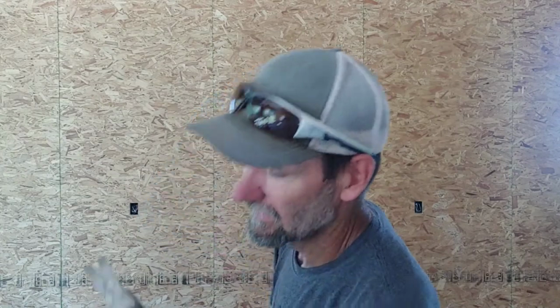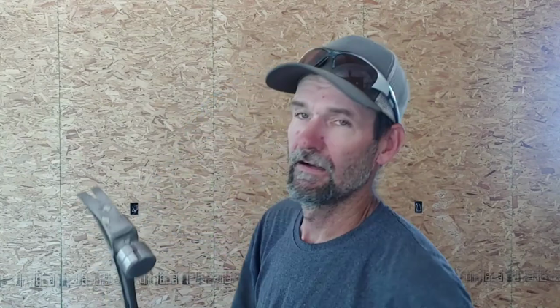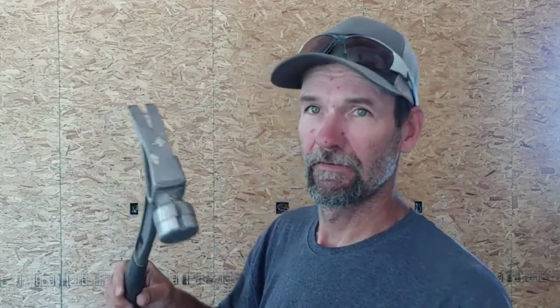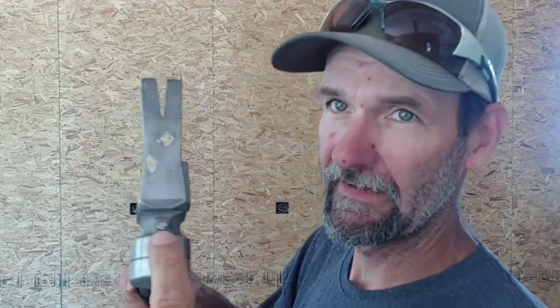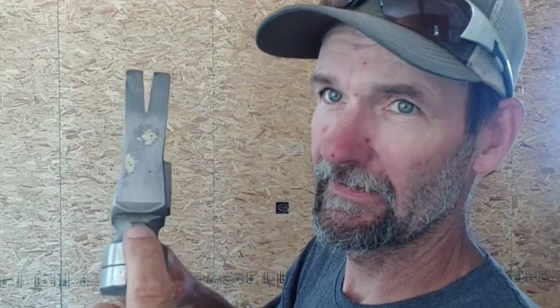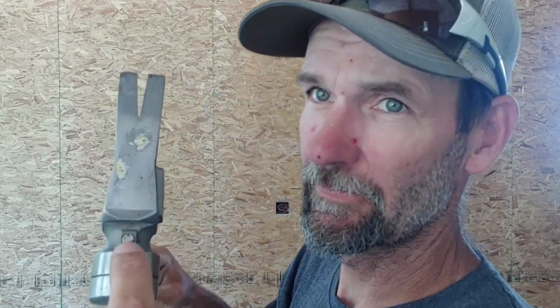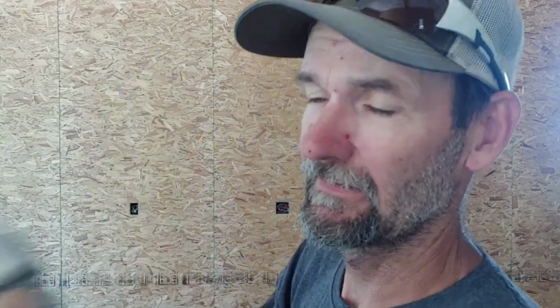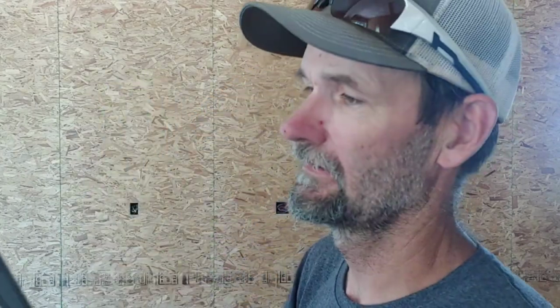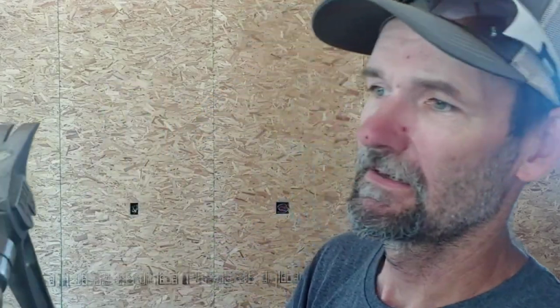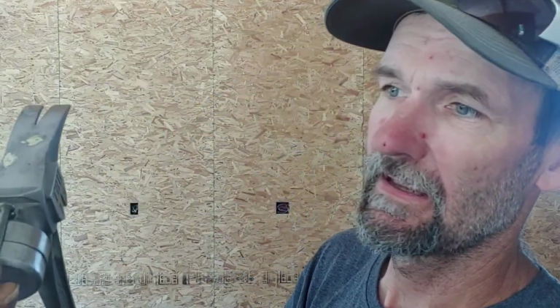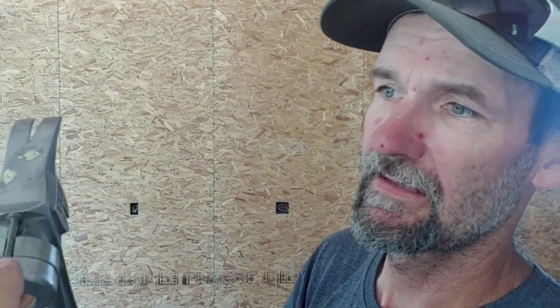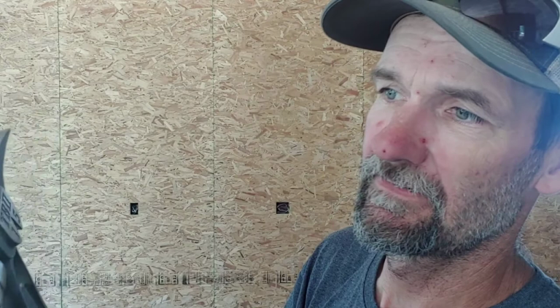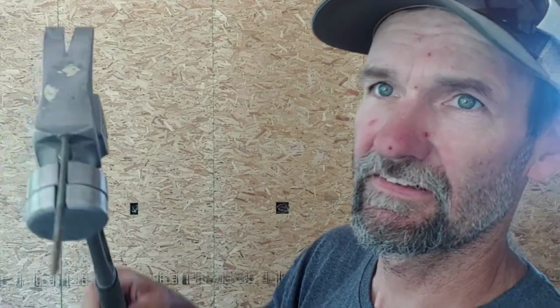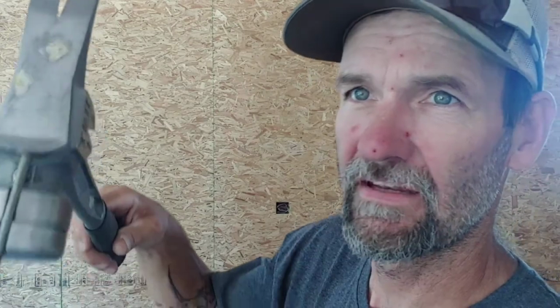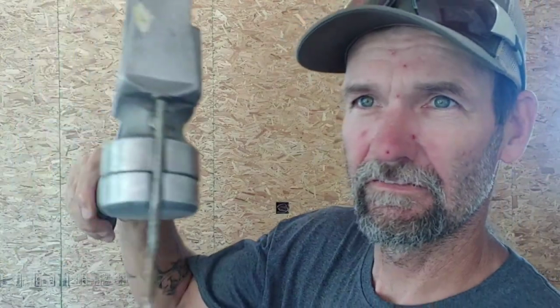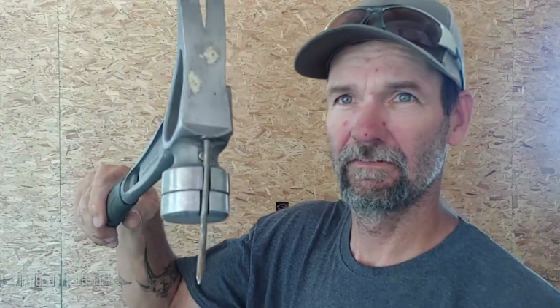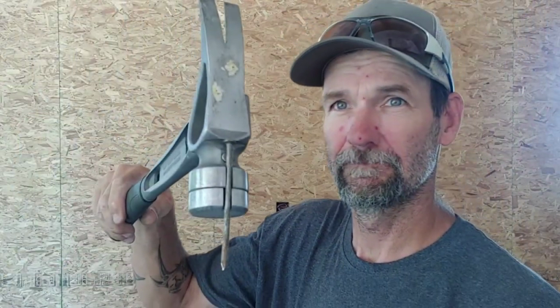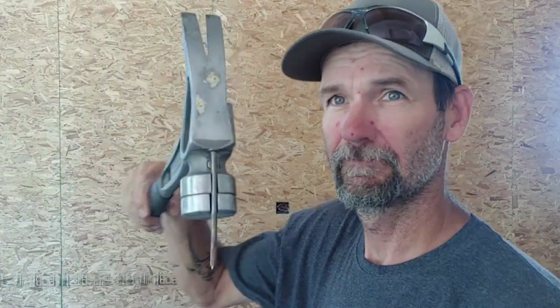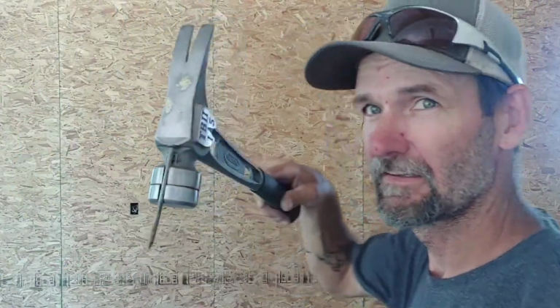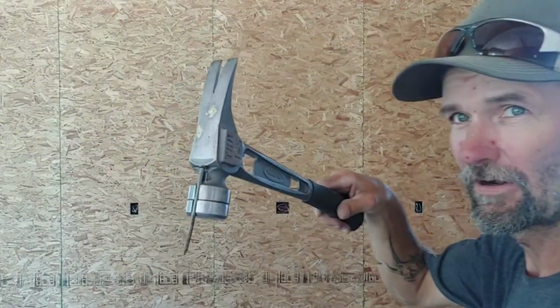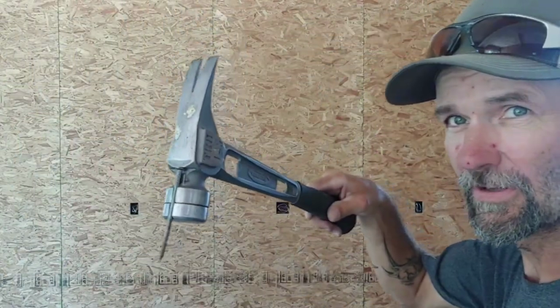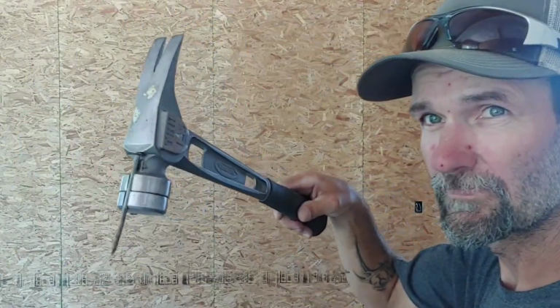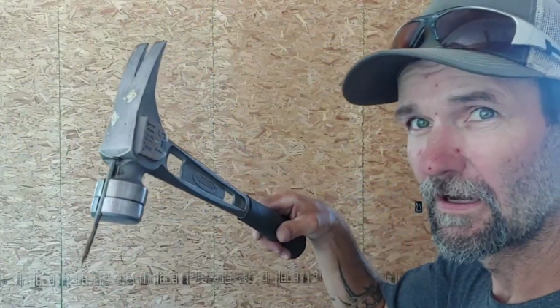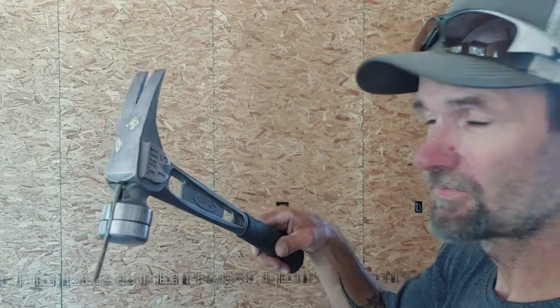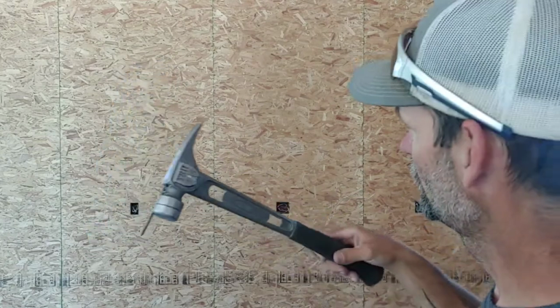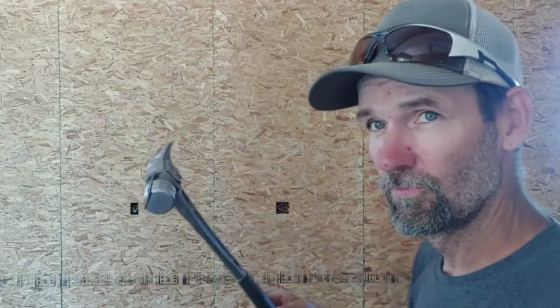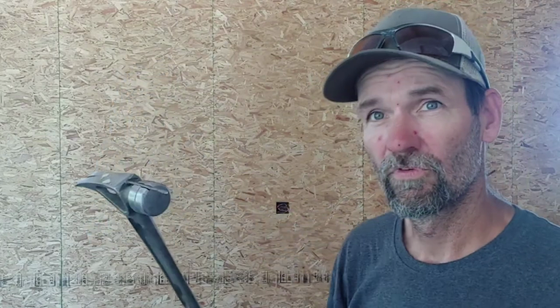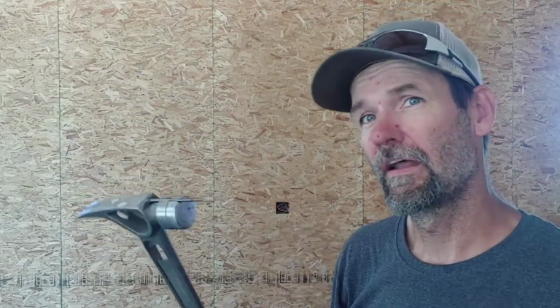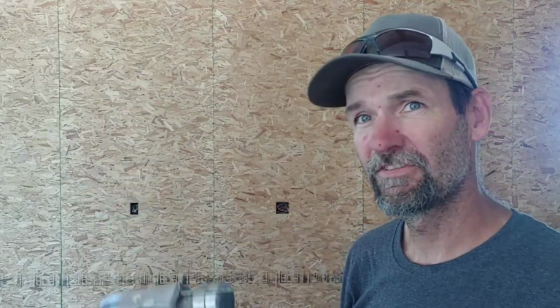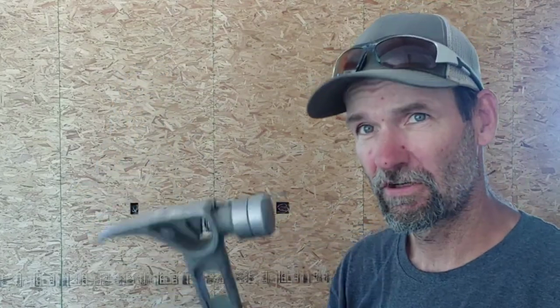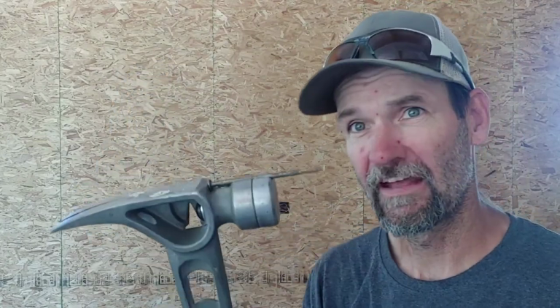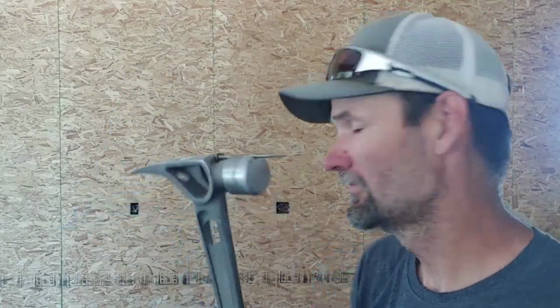This right here is a magnet. You take a sixteen penny nail — see how it holds it. I'm going to show you a demonstration on what that's good for.